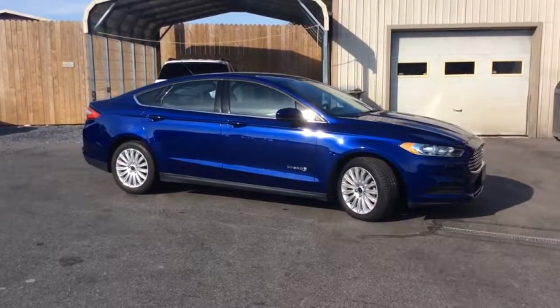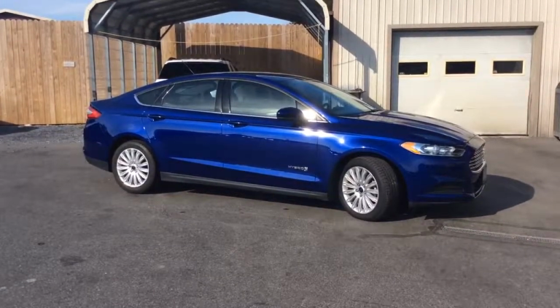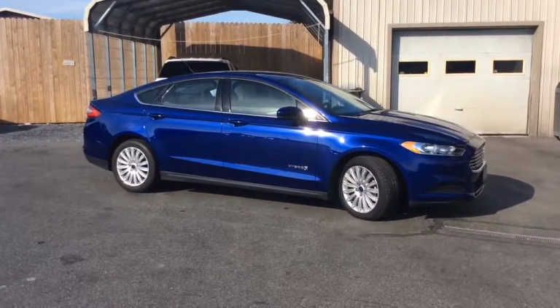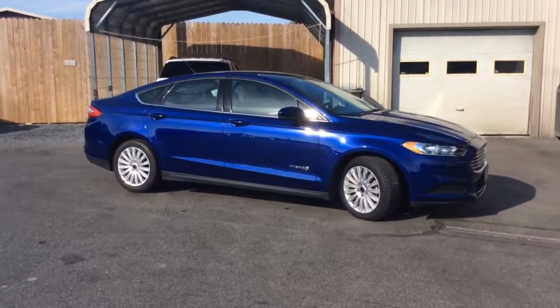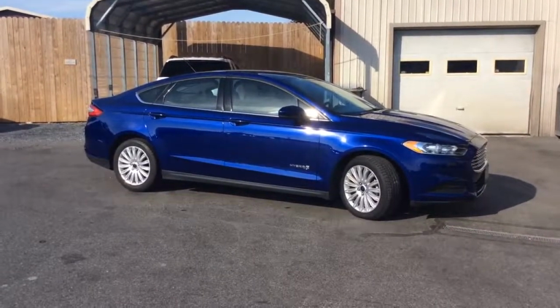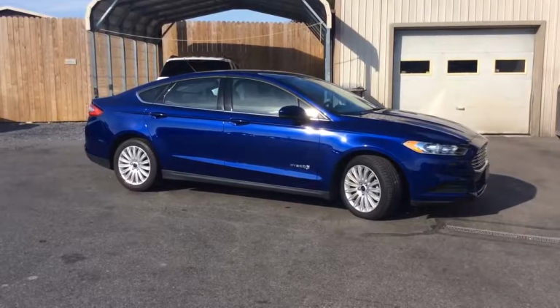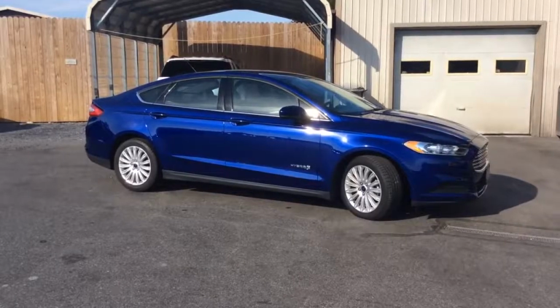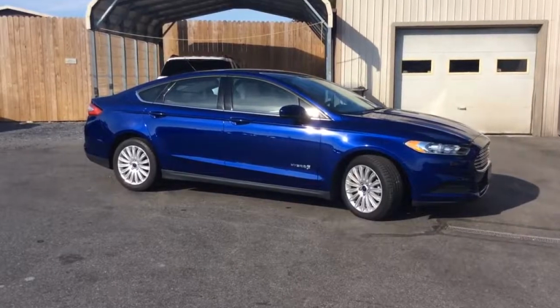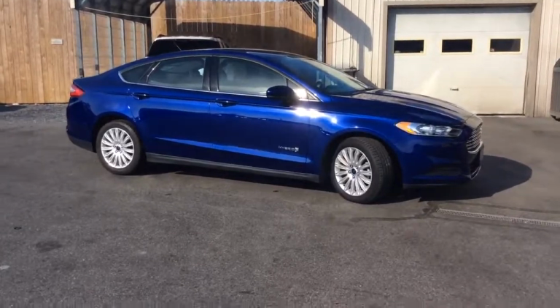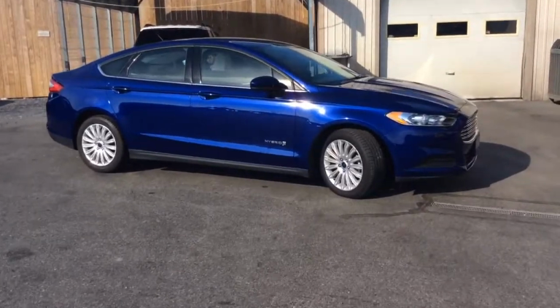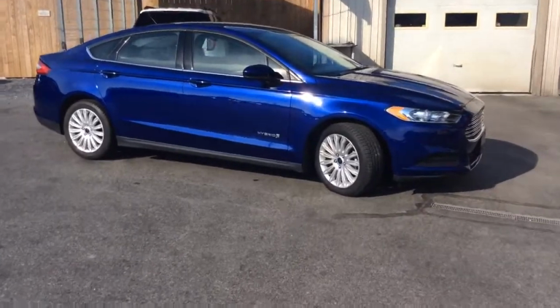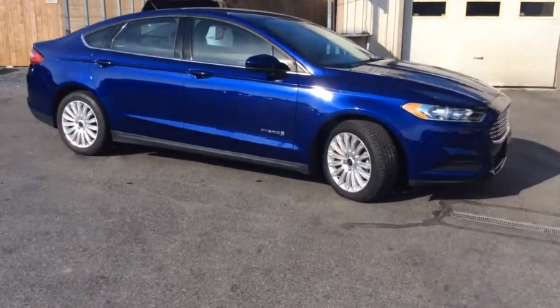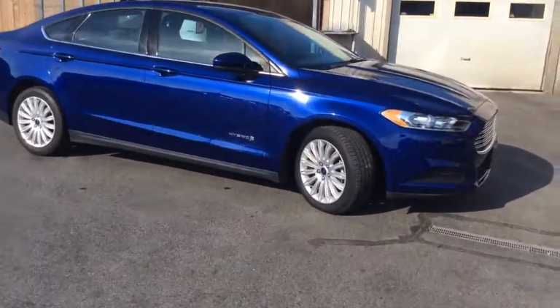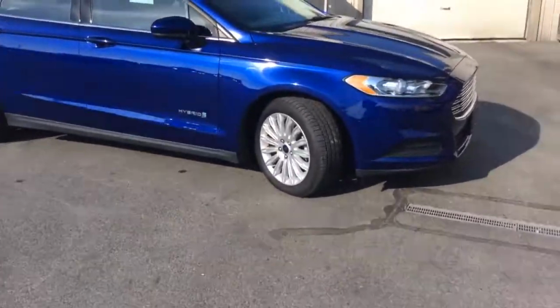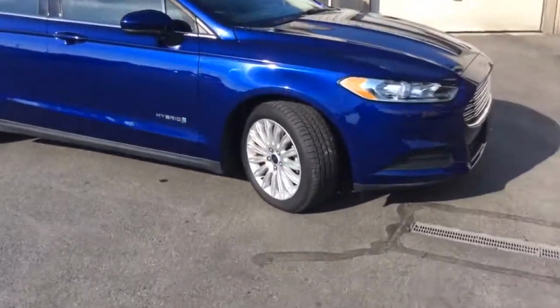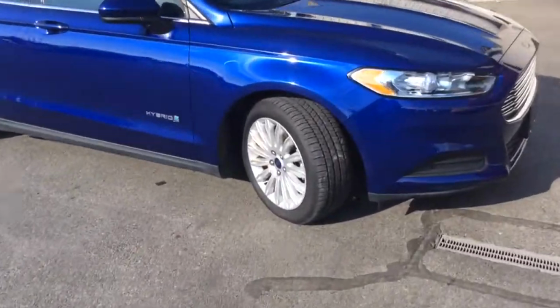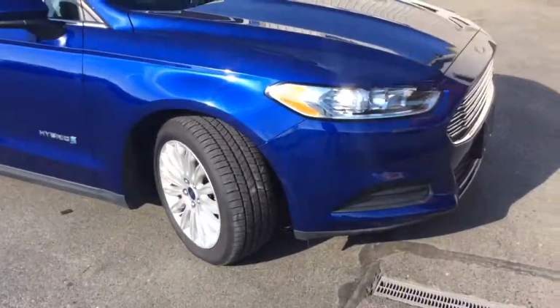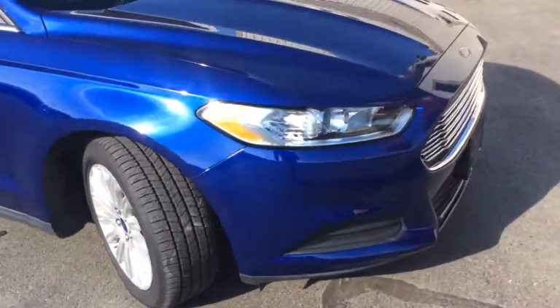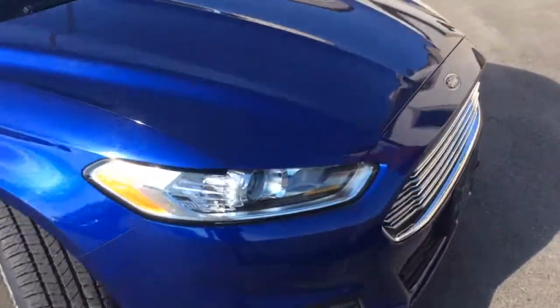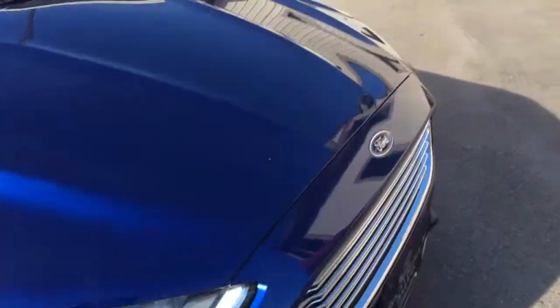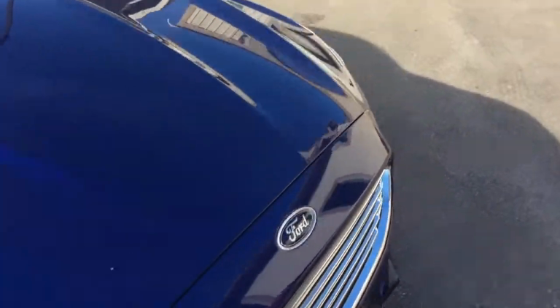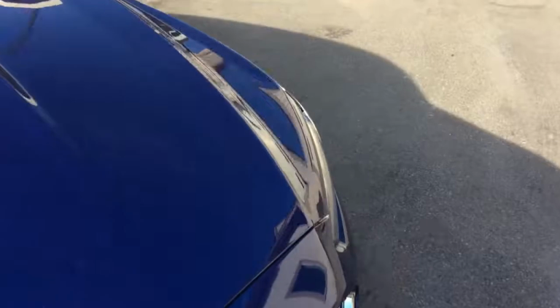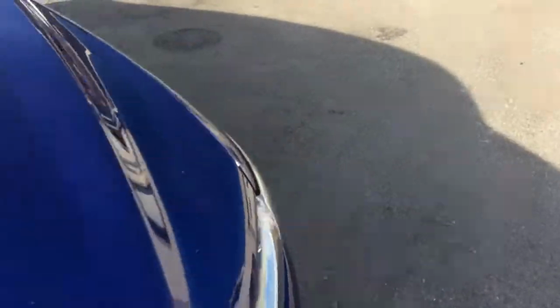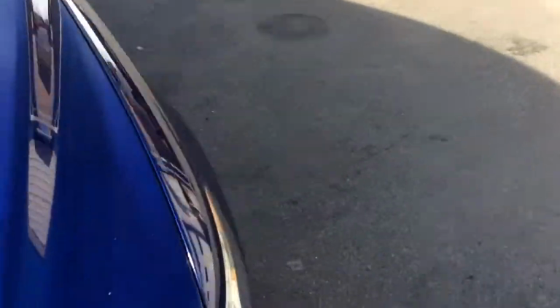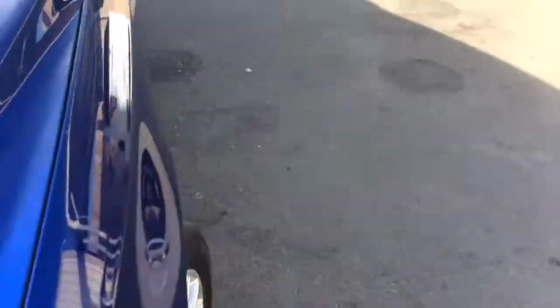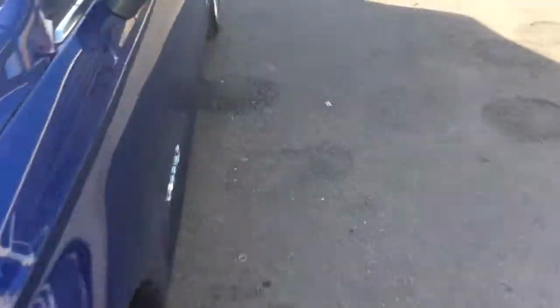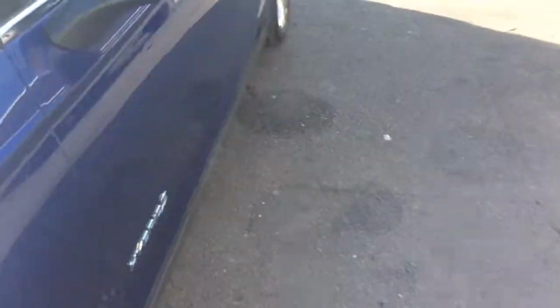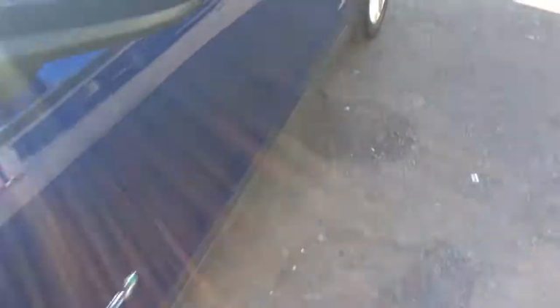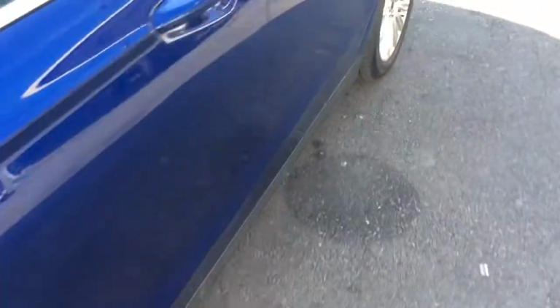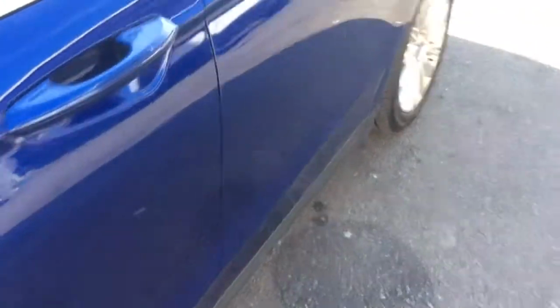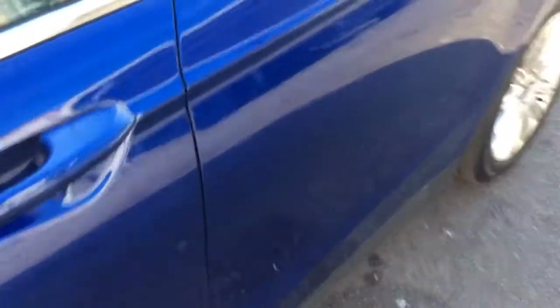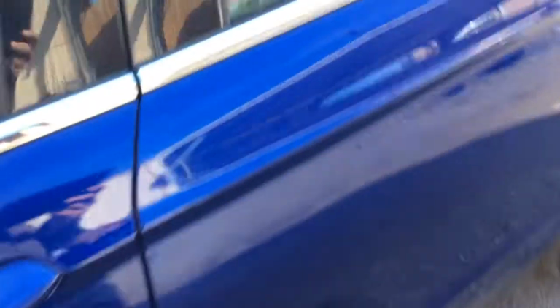Today I'm going to share this 2016 Ford Fusion S Sedan Hybrid. It comes in a nice blue color, has super low miles — just 10,000 miles on it.